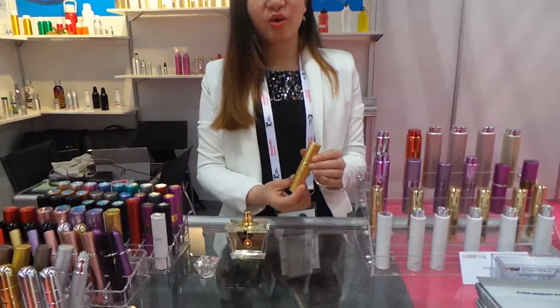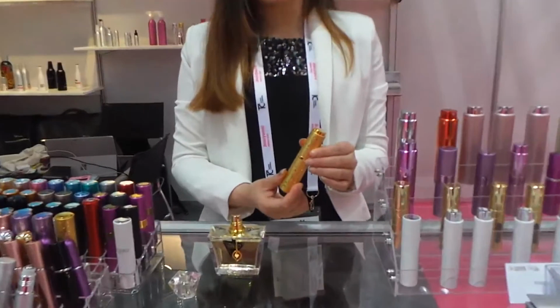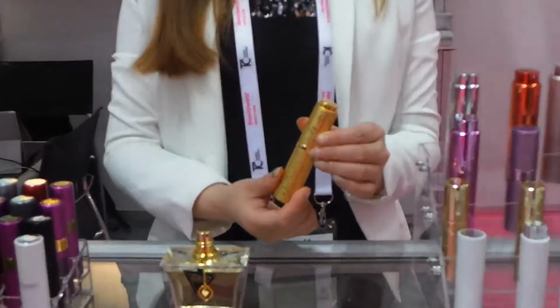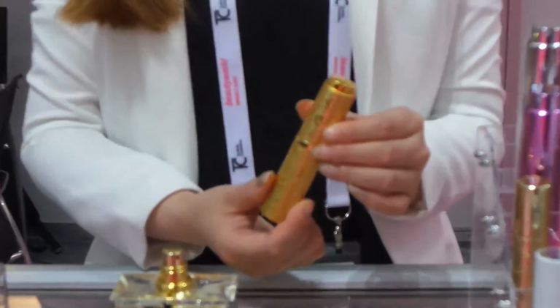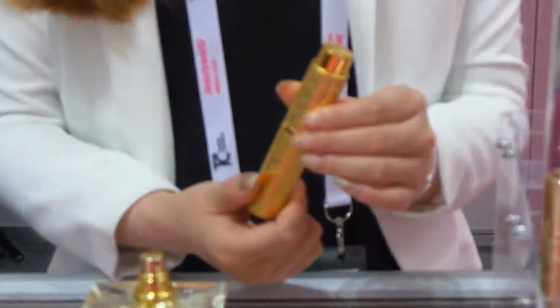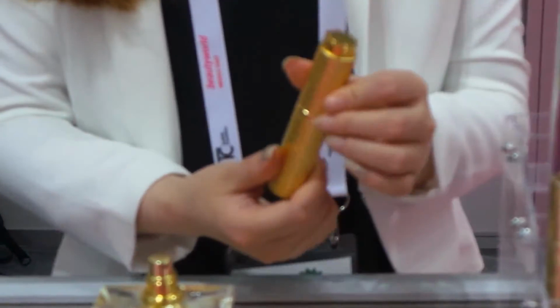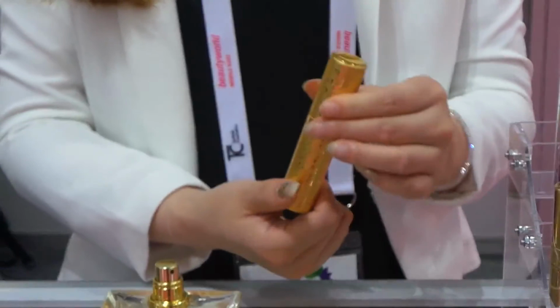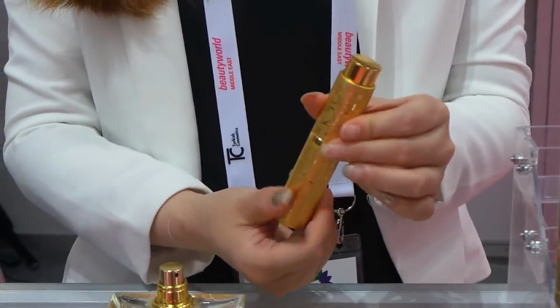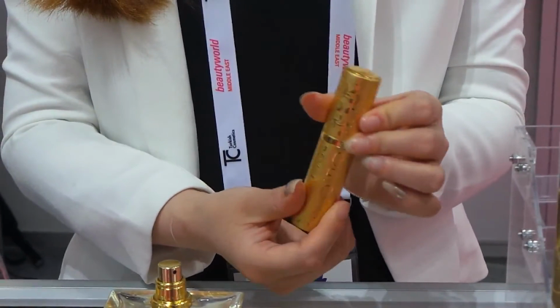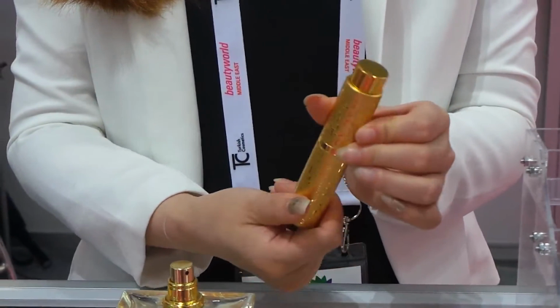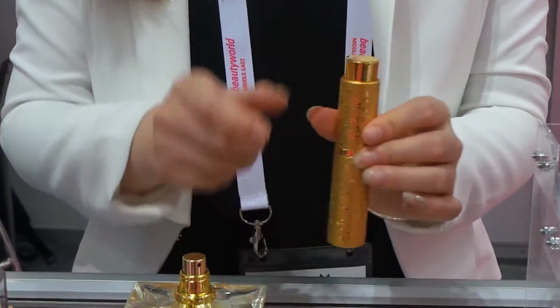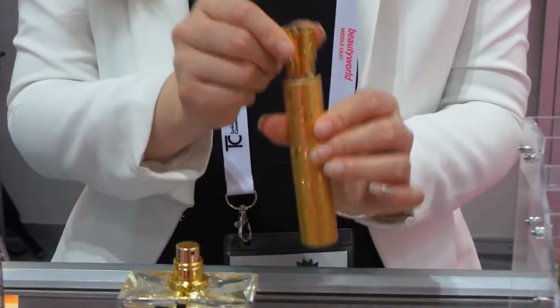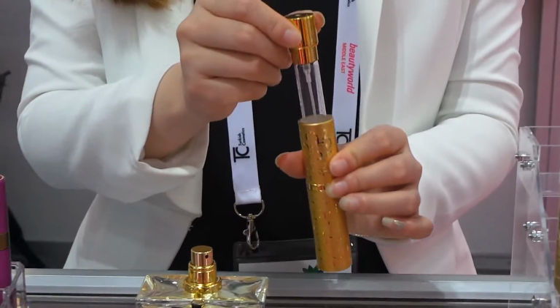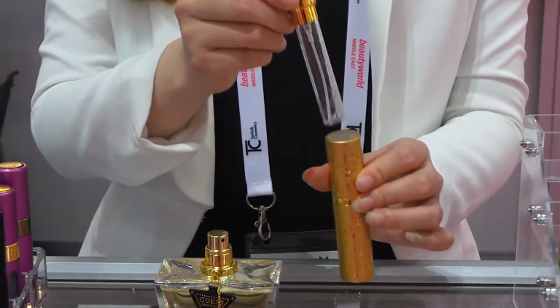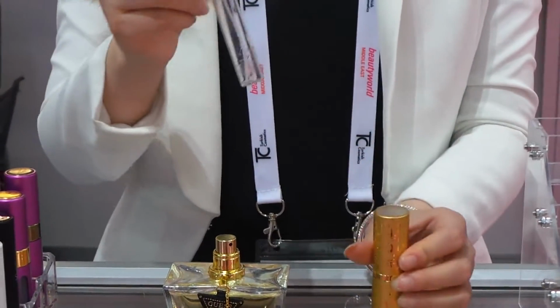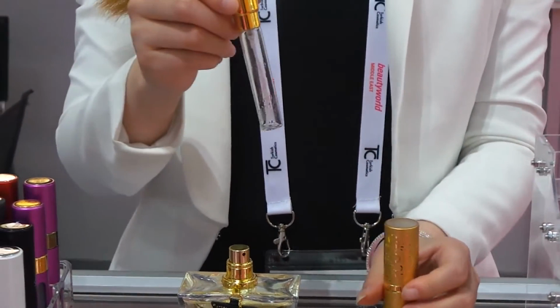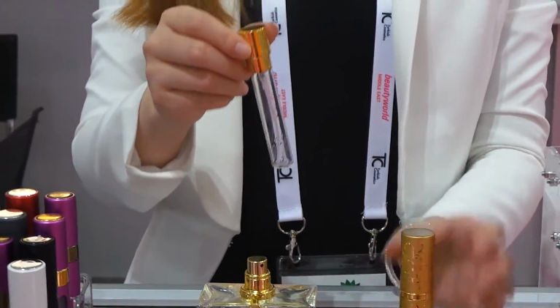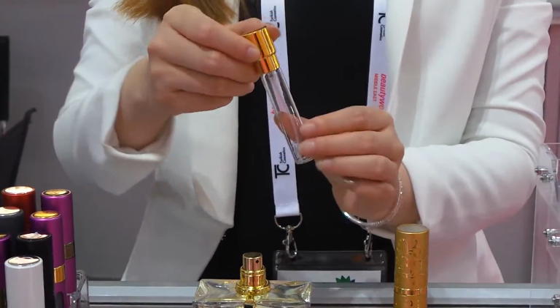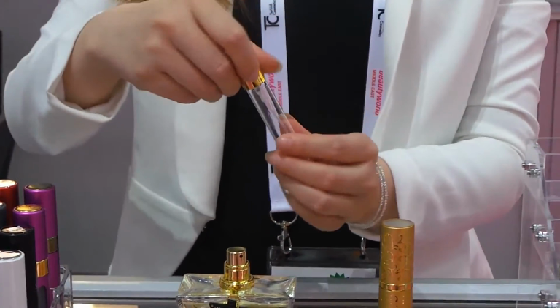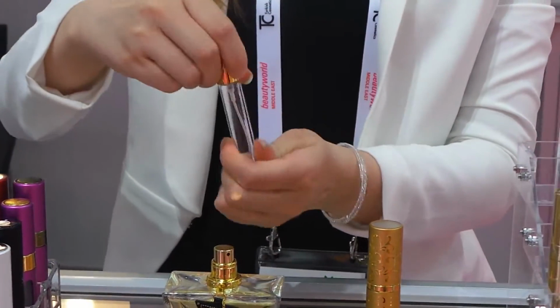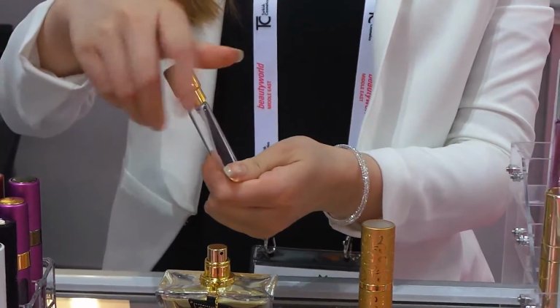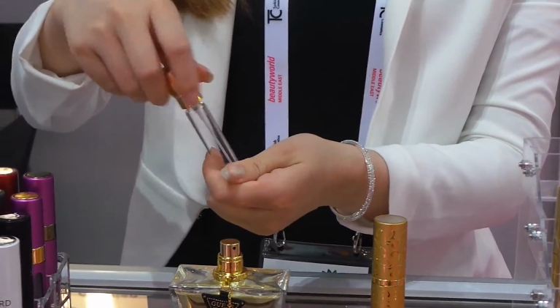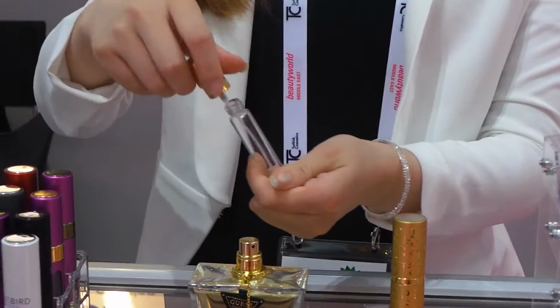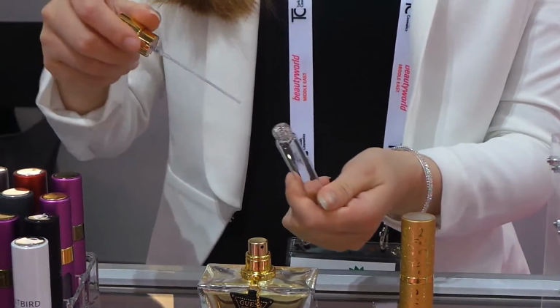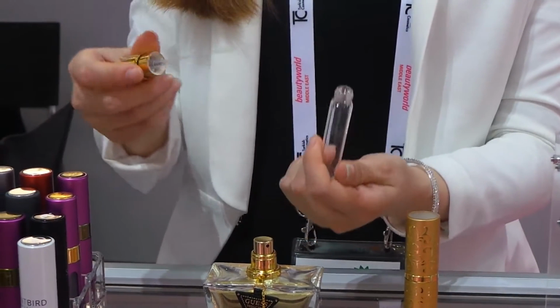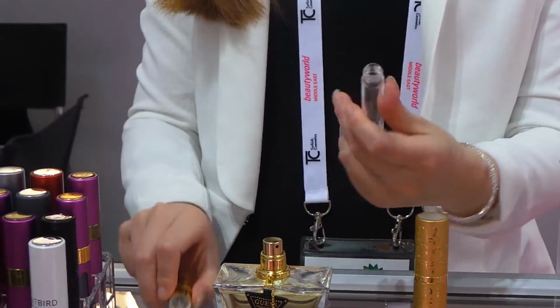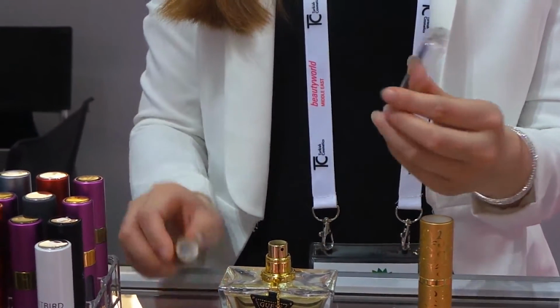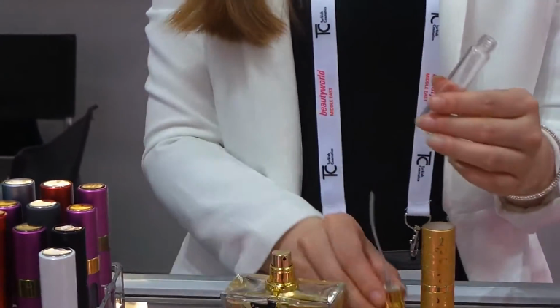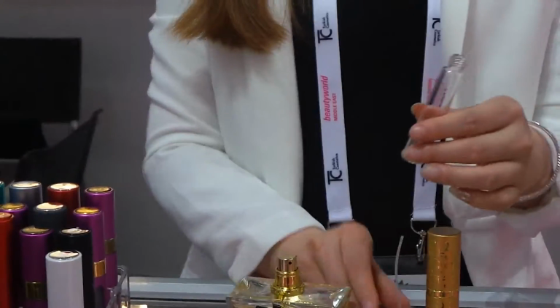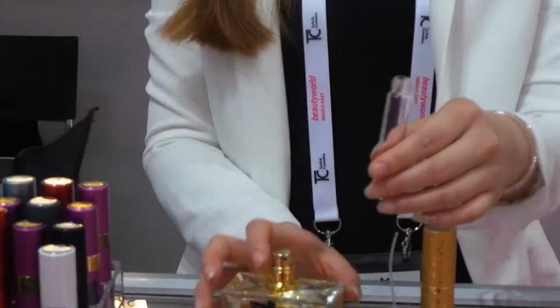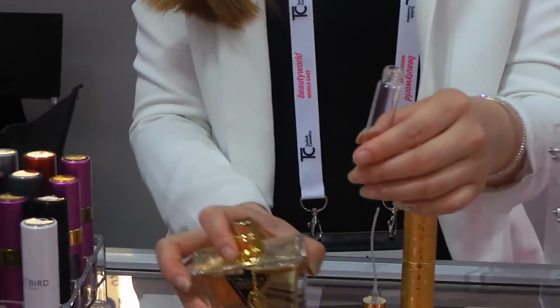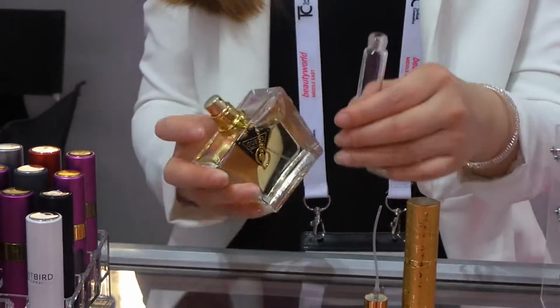Our PA1201 is the twist-up item. First, you can take out the inner glass, file, and screw on. Then I'm going to show you how to fill it.